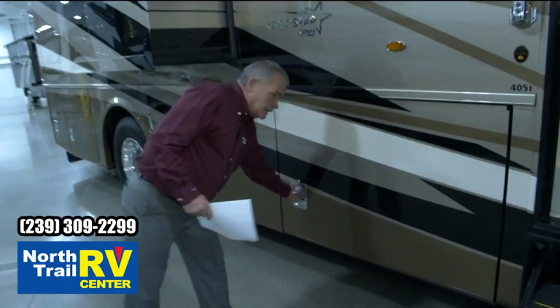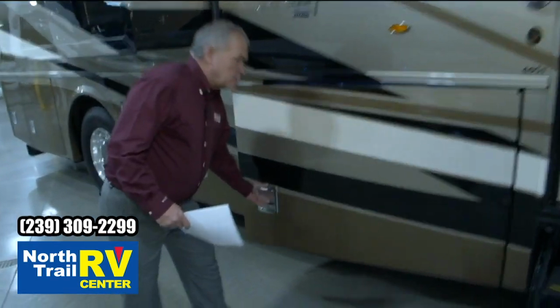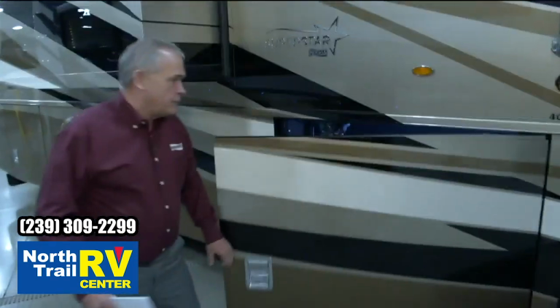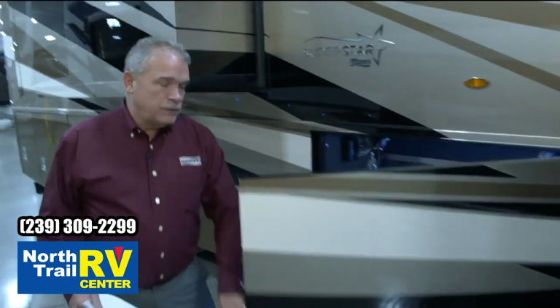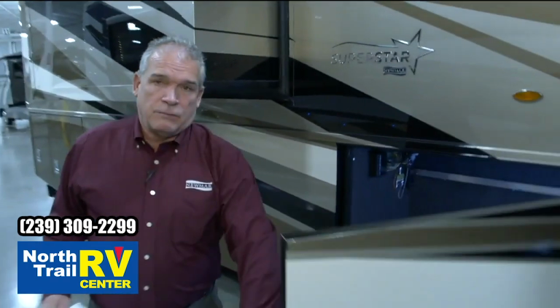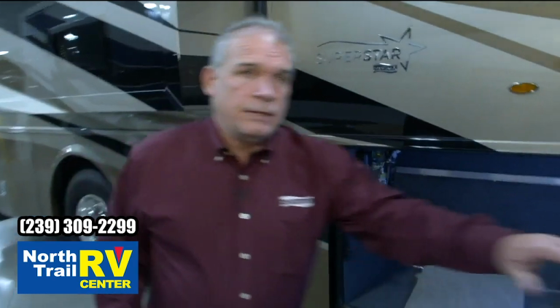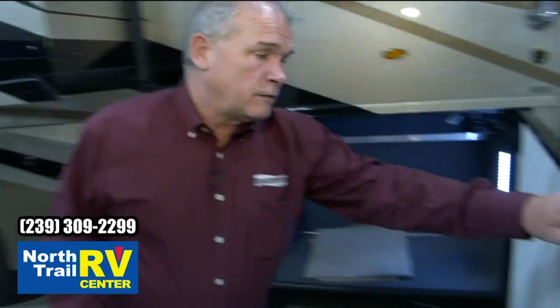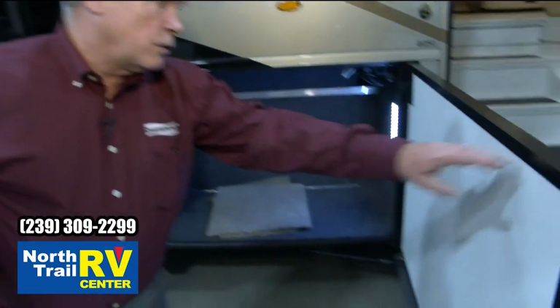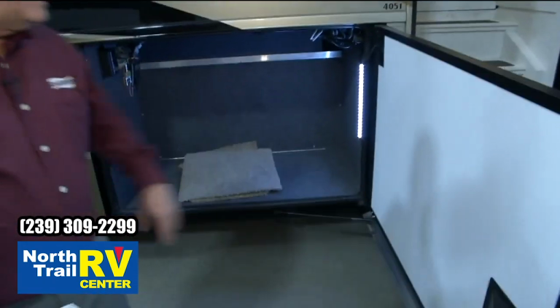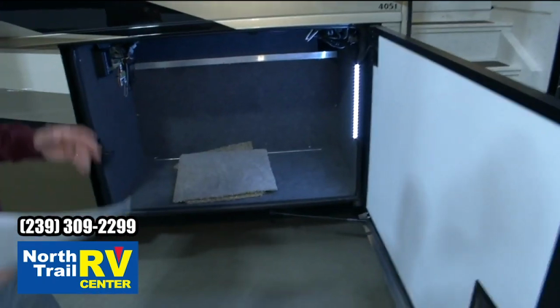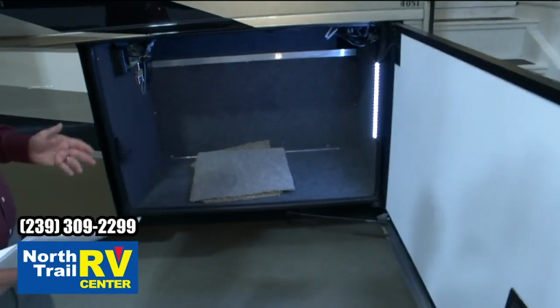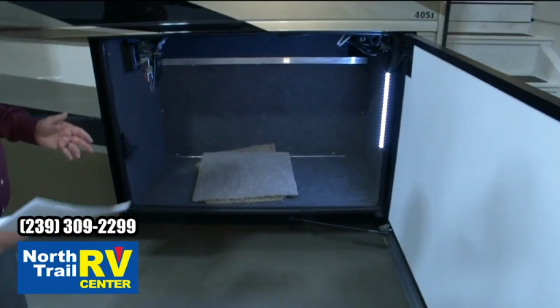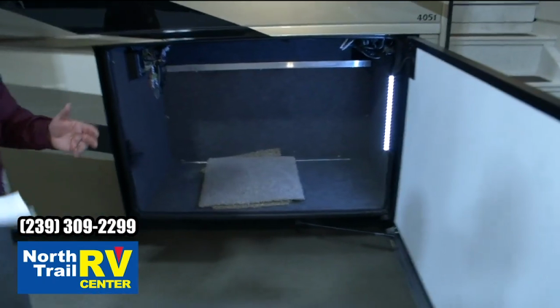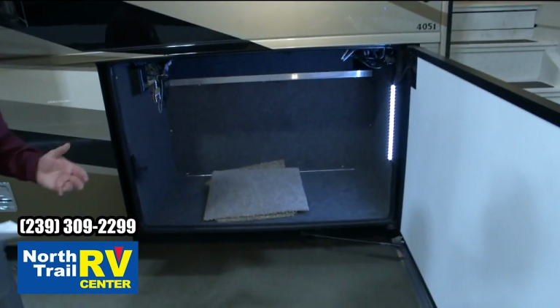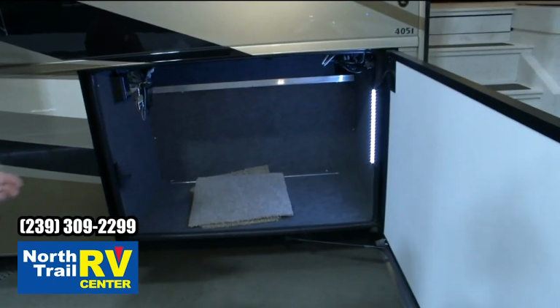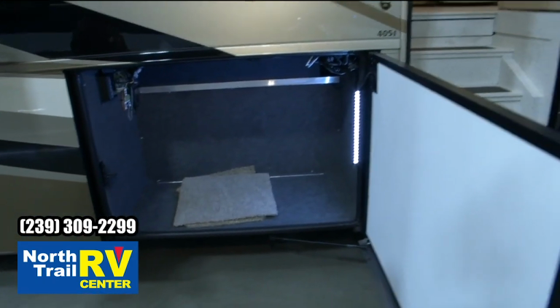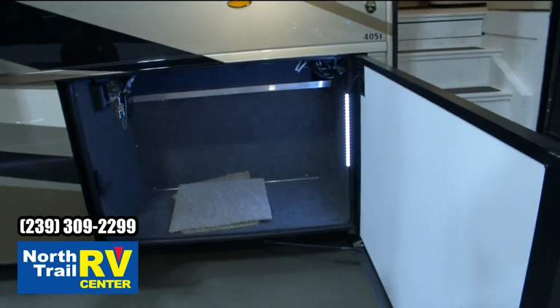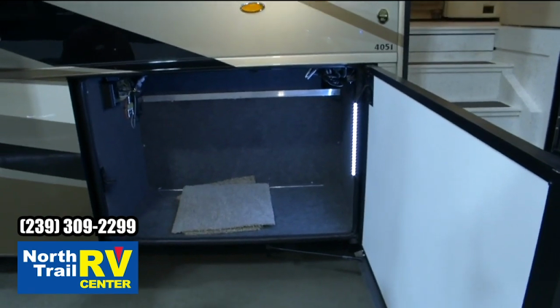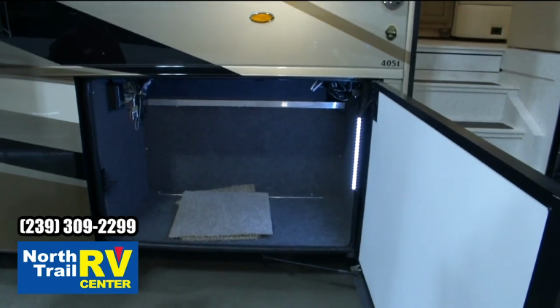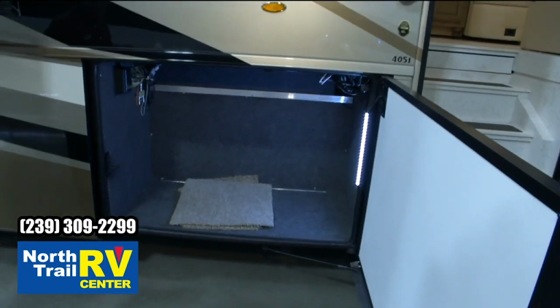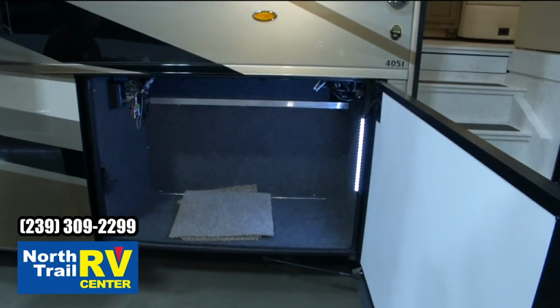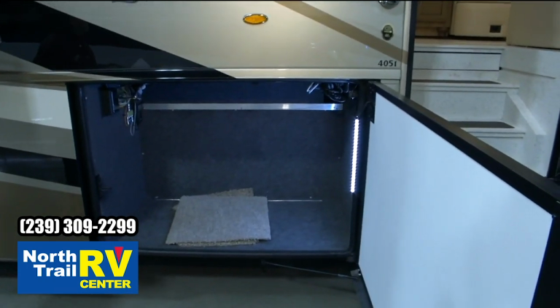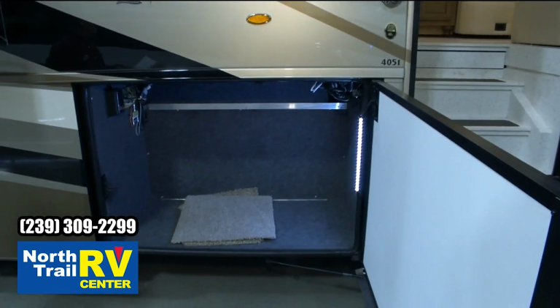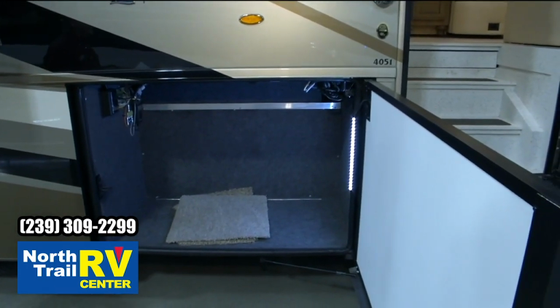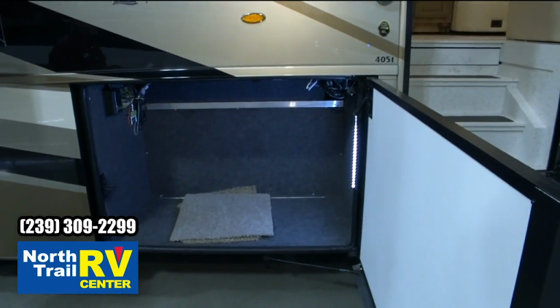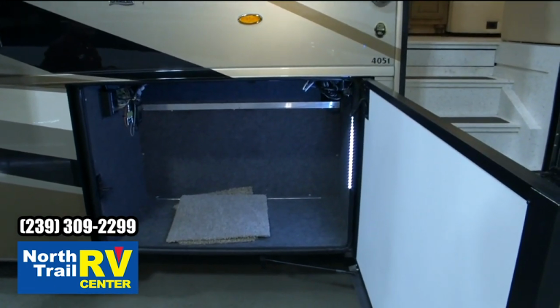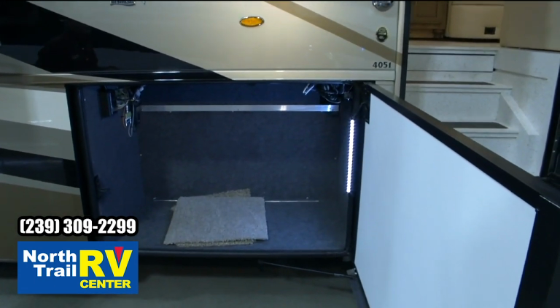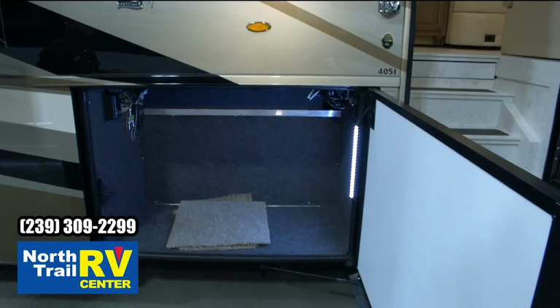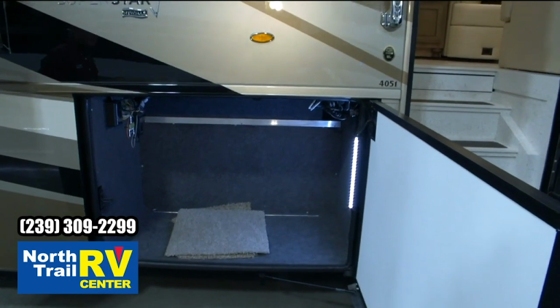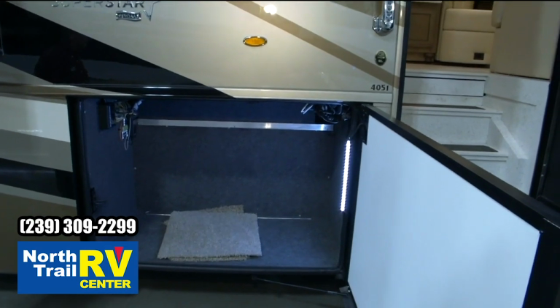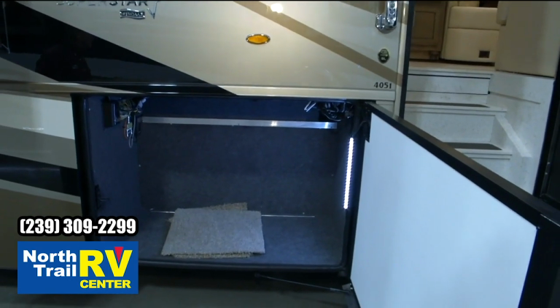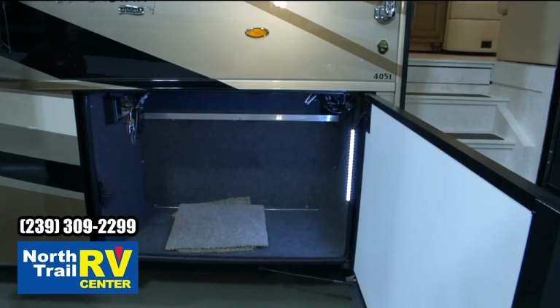As we walk through, just a tremendous amount of storage. And not only do we have this, it's the Star Foundation underneath here, so it's got a great drive going down the road because it's very solid and just a great, quiet drive.